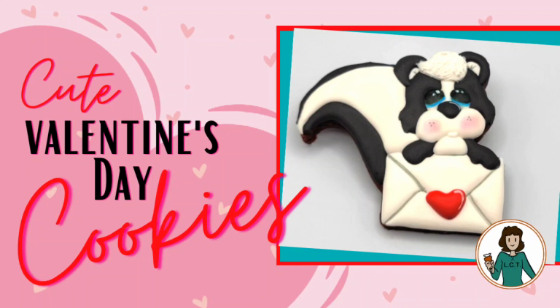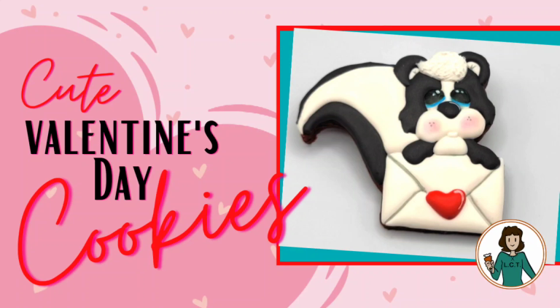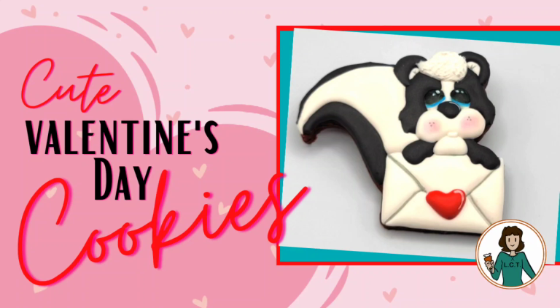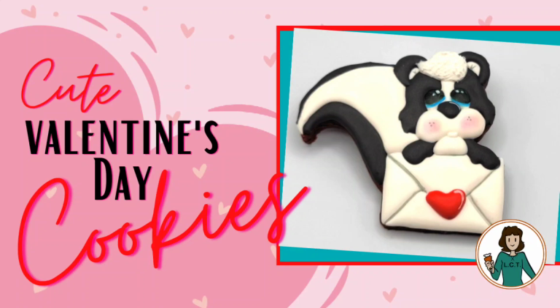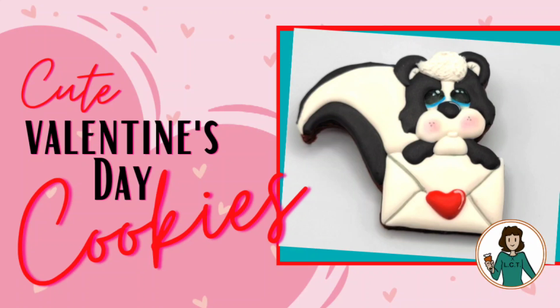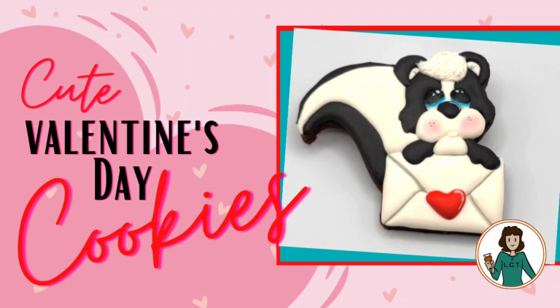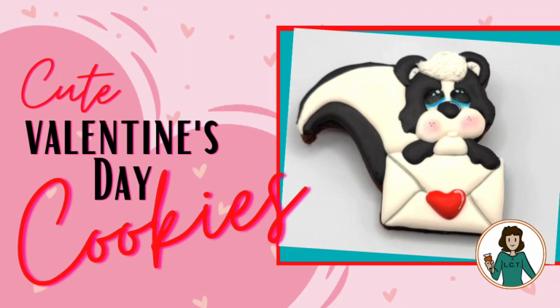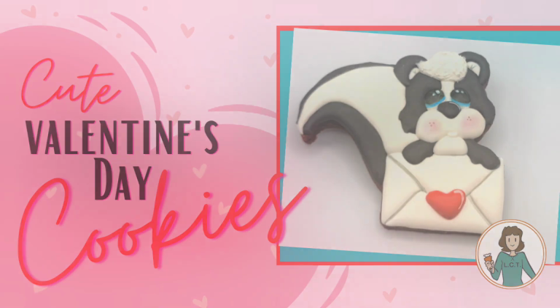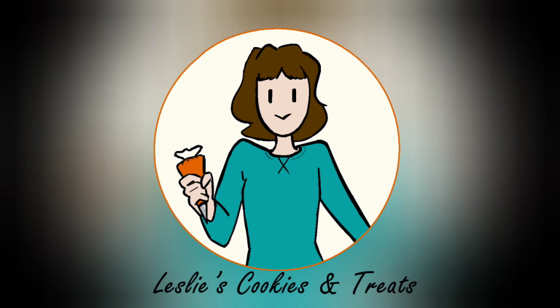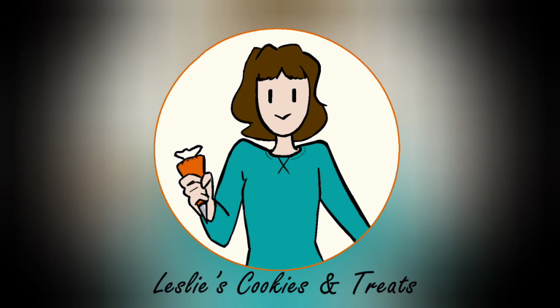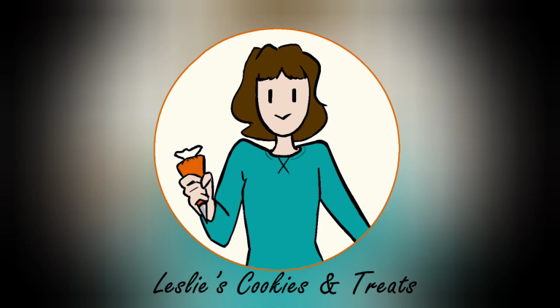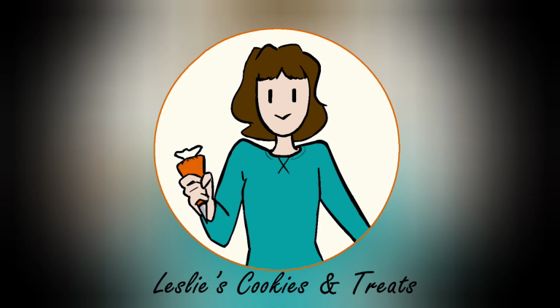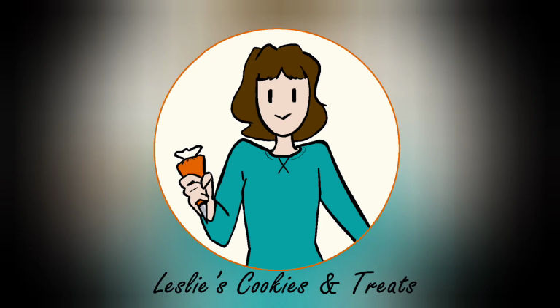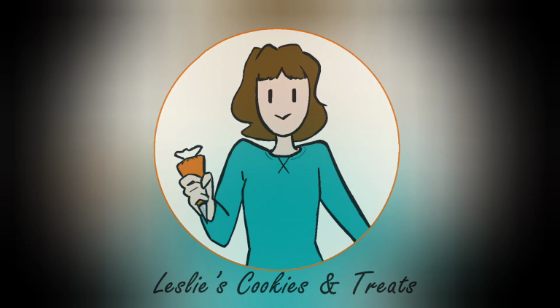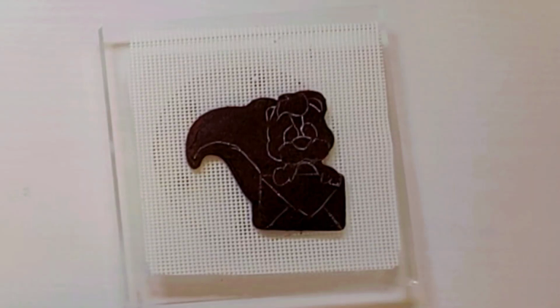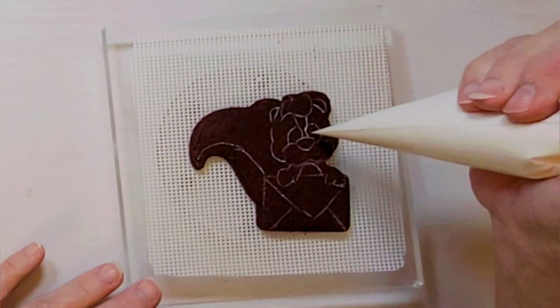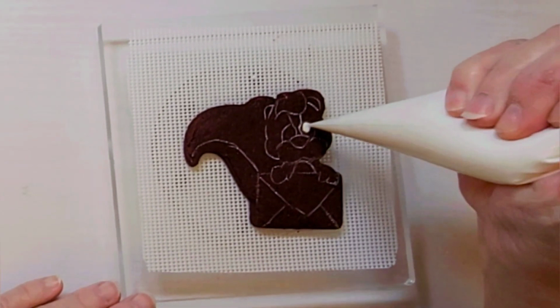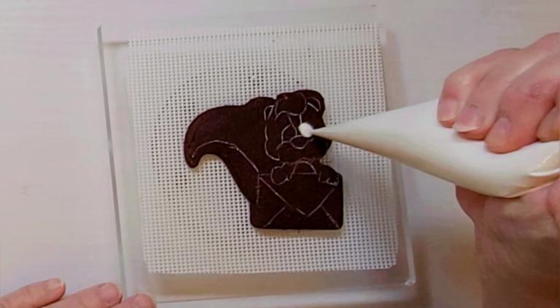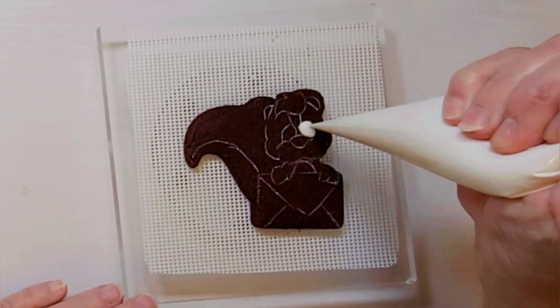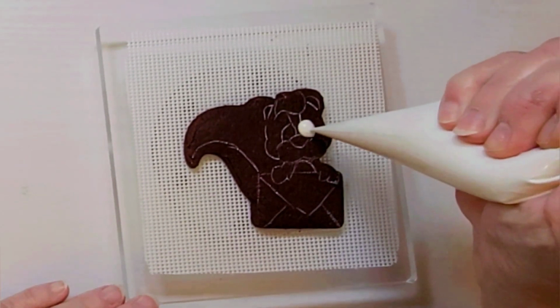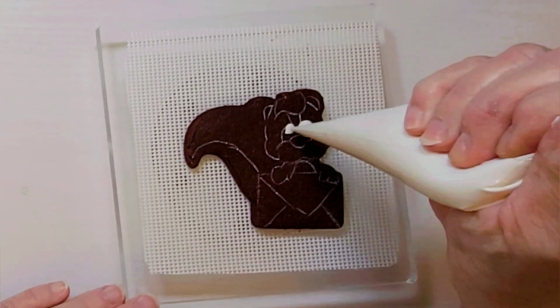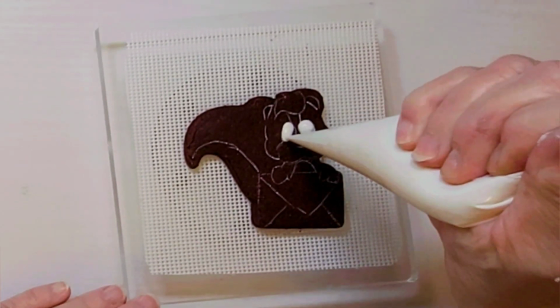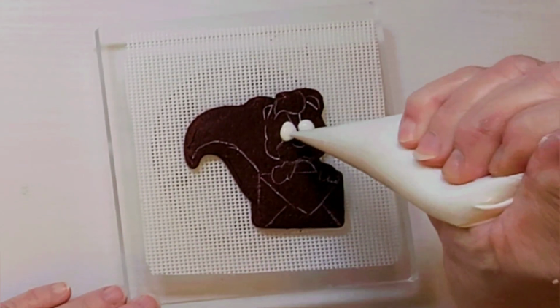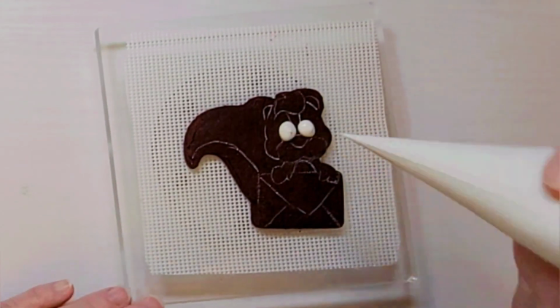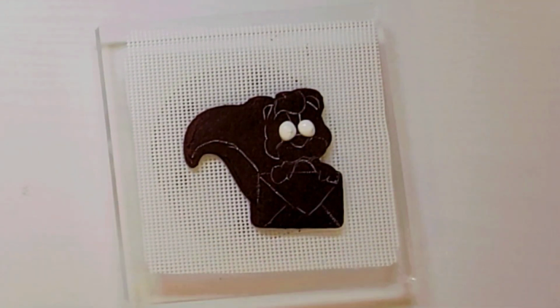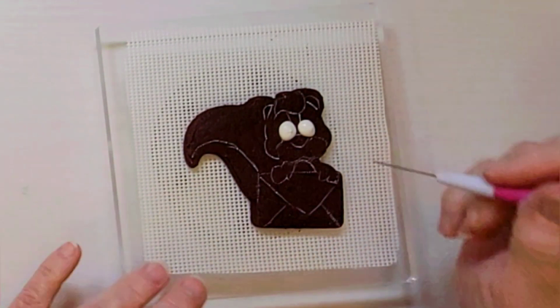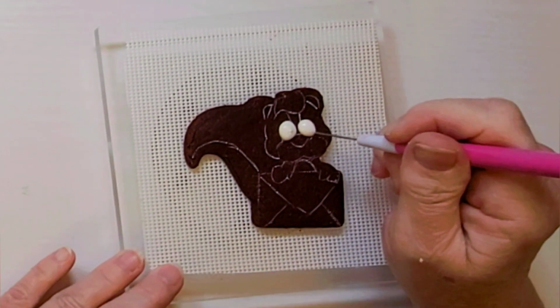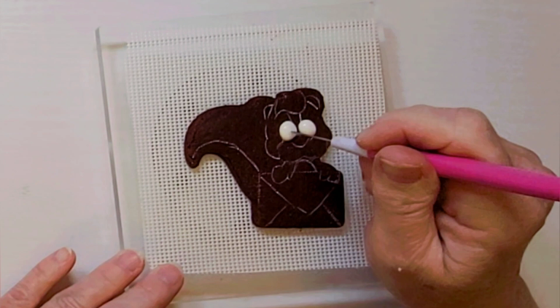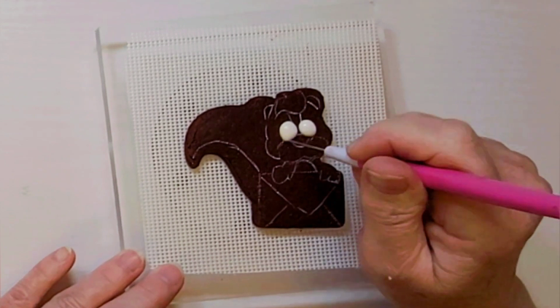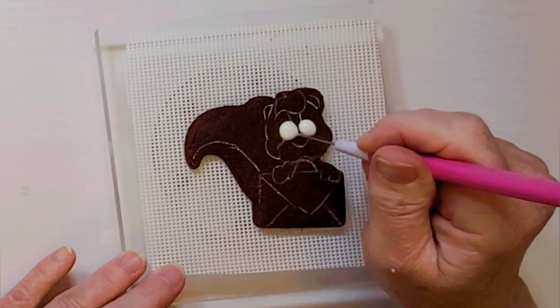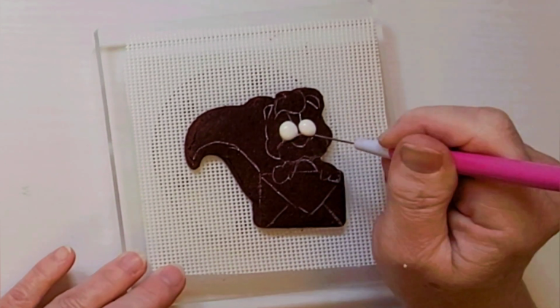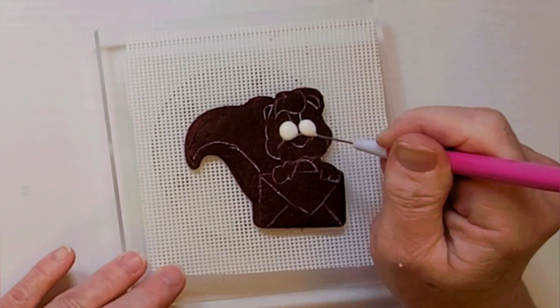Hi, today I'm going to be making these adorable skunk Valentine's Day cookies and stay tuned until the end for a bonus cookie. The cookie cutter I used and all of the supplies are listed in the description.